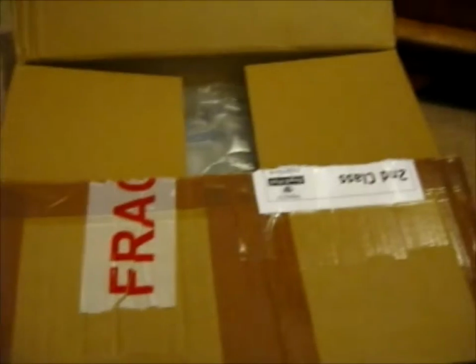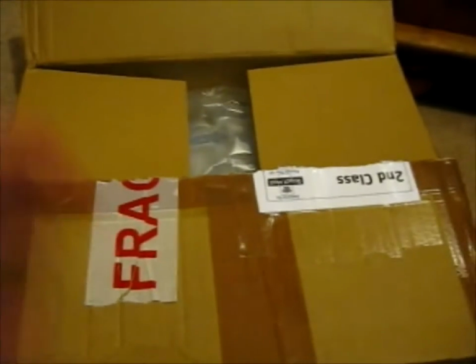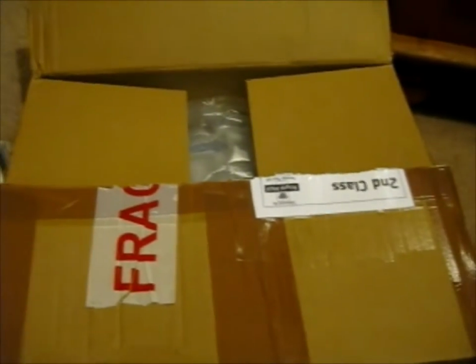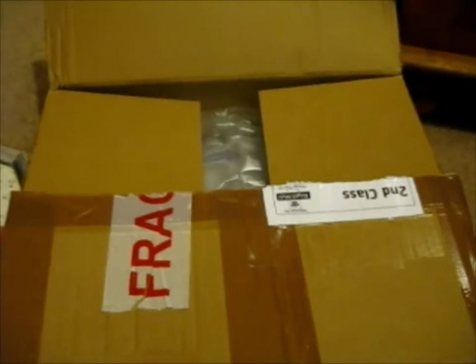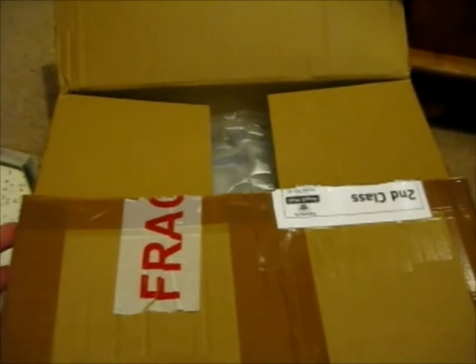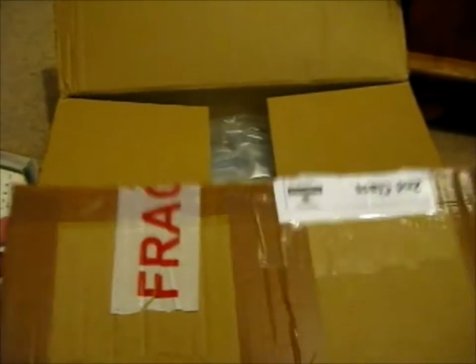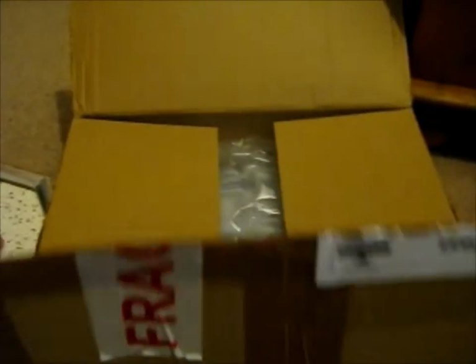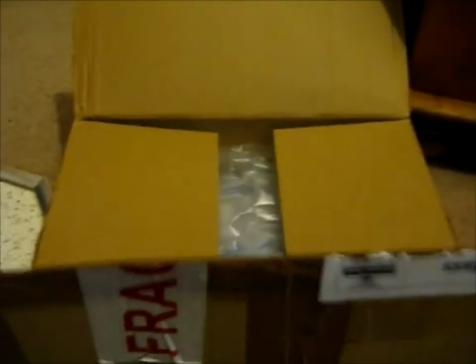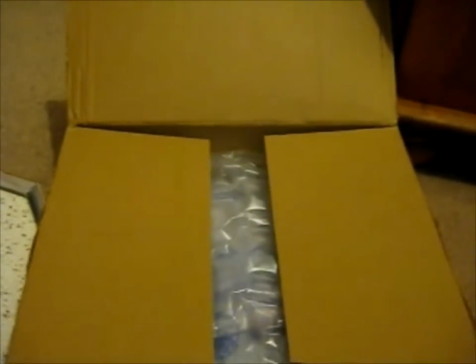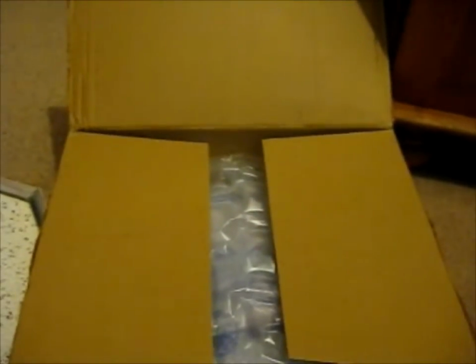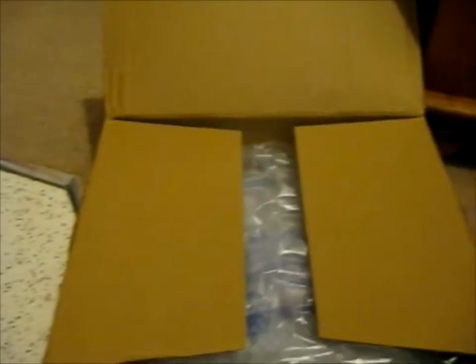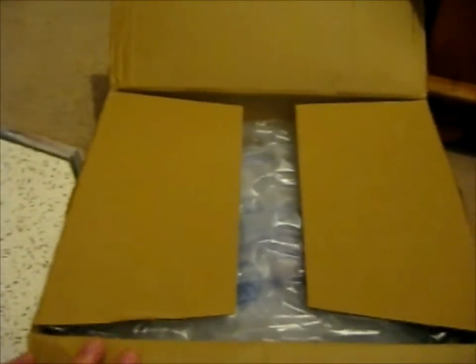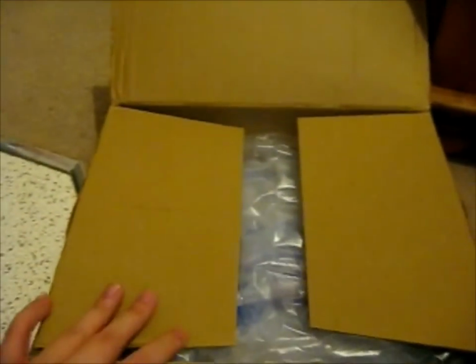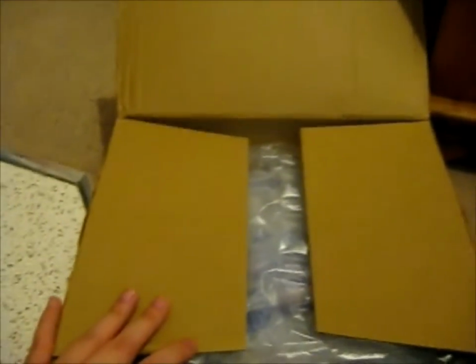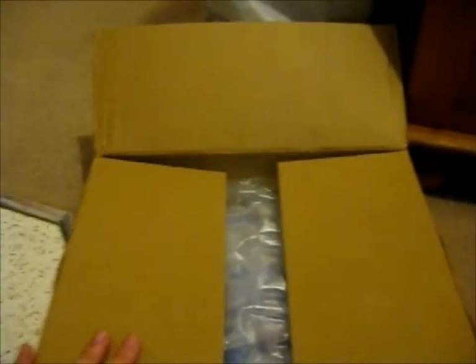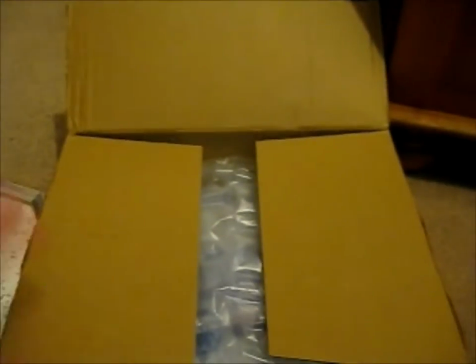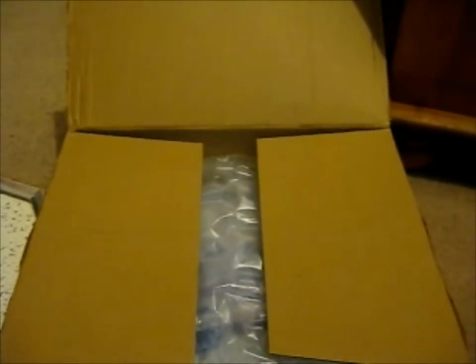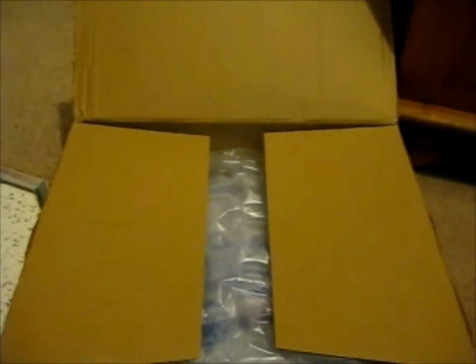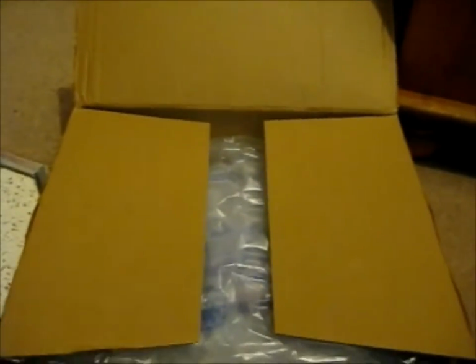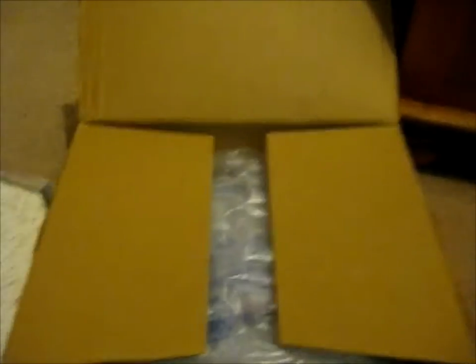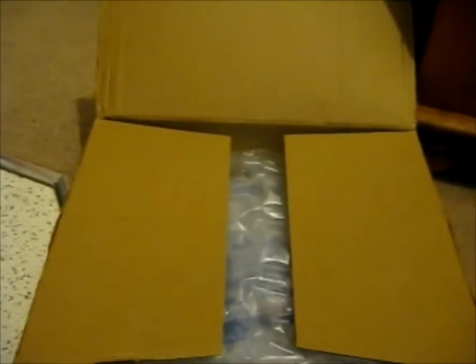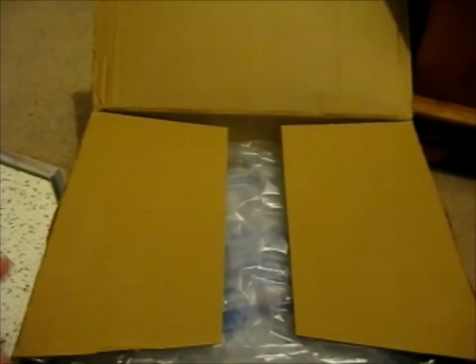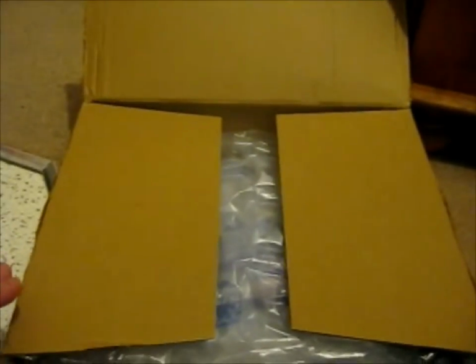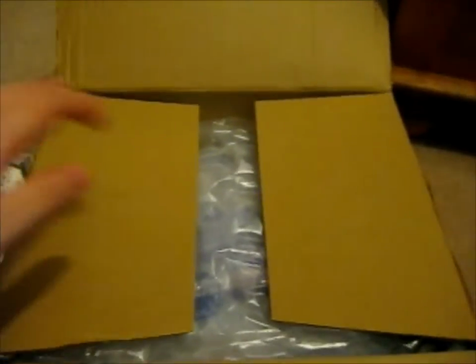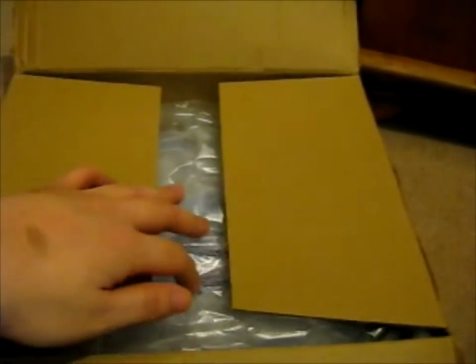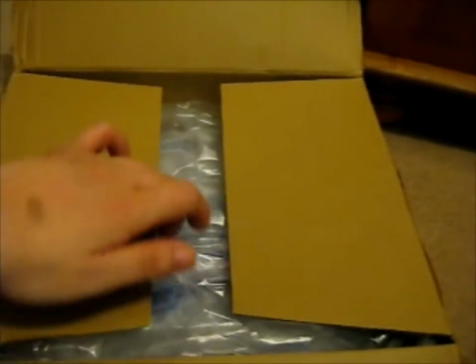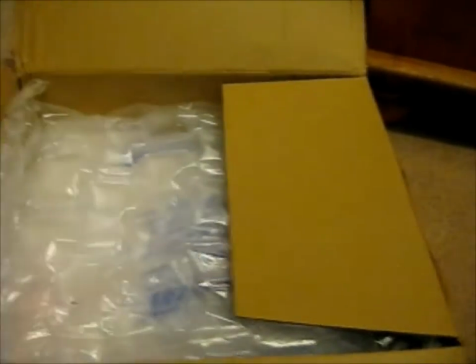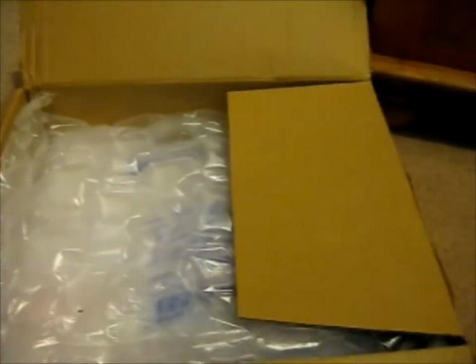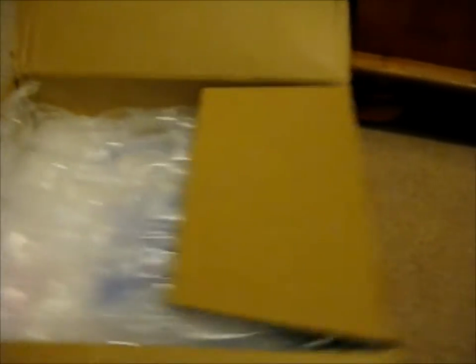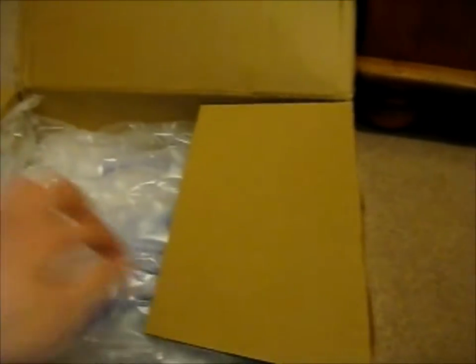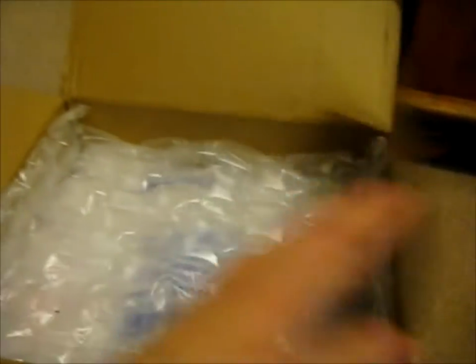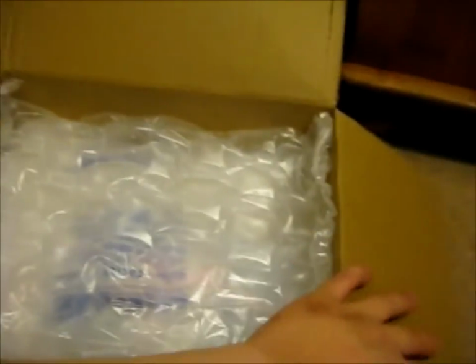We're here, and this is the third box. Technically we would probably have a higher number, but as you know from part 1 and 2, I'm just labeling it this way. Easier than trying to find out later.